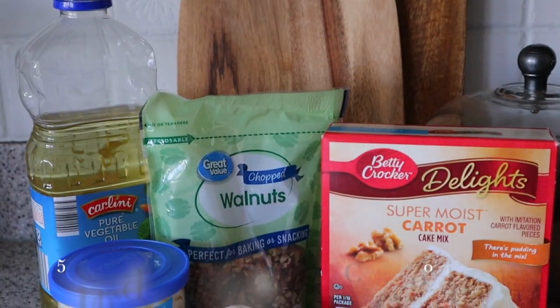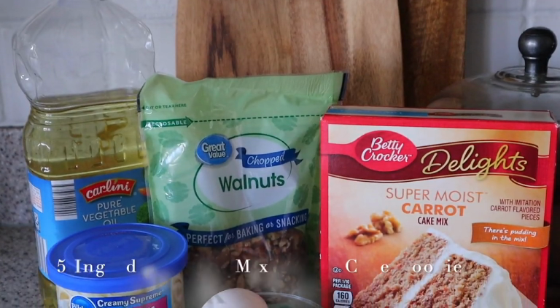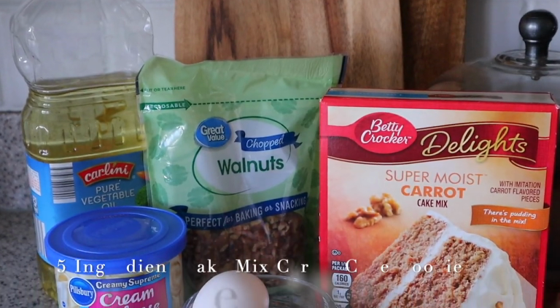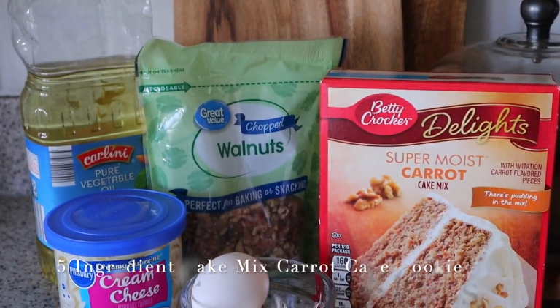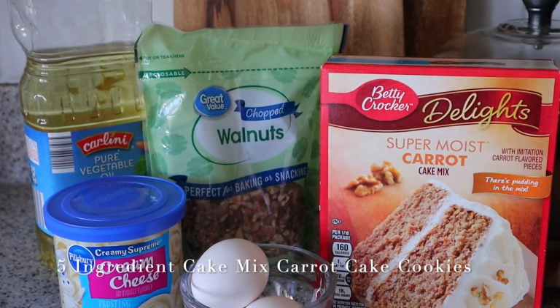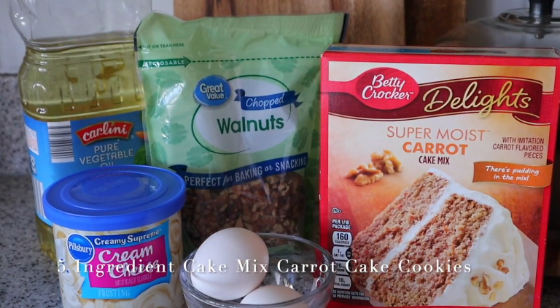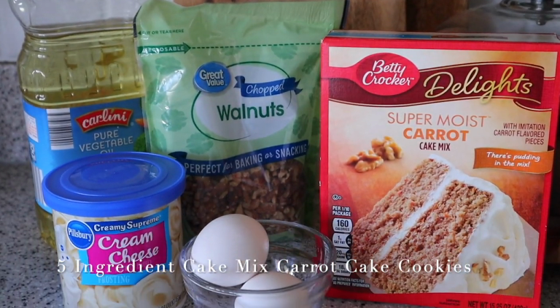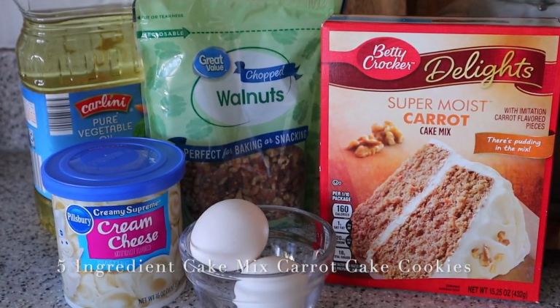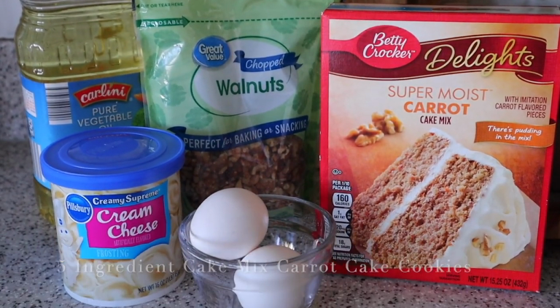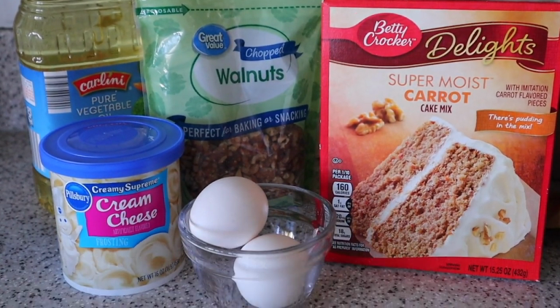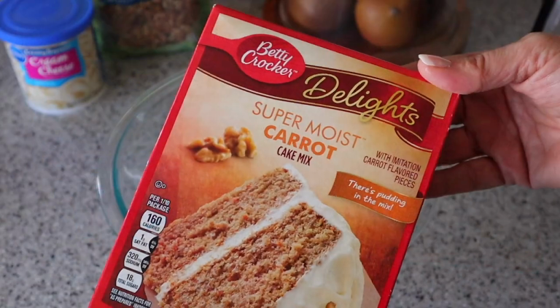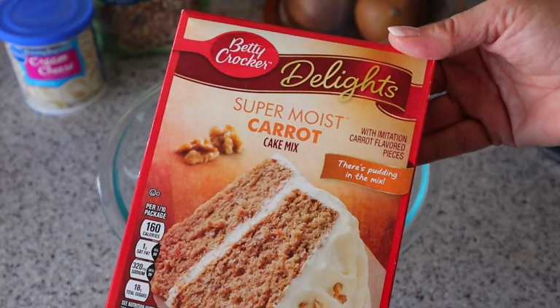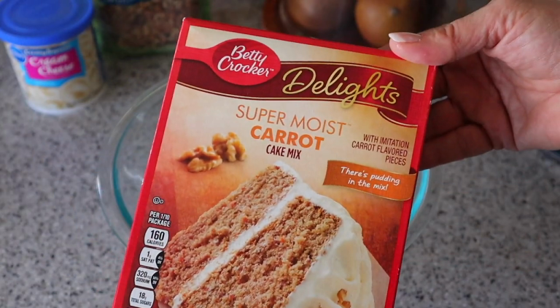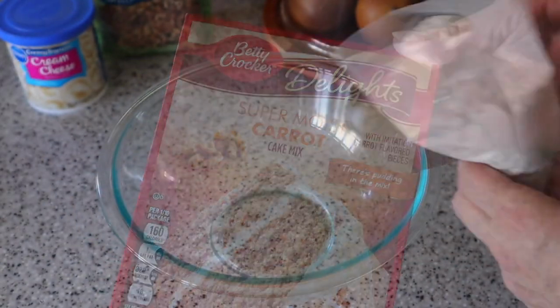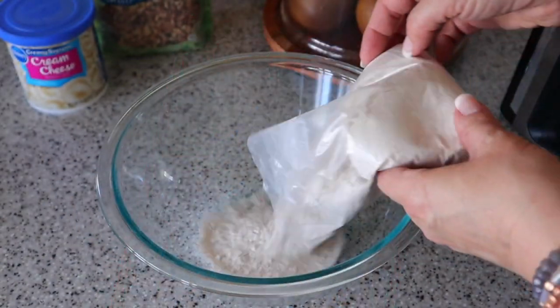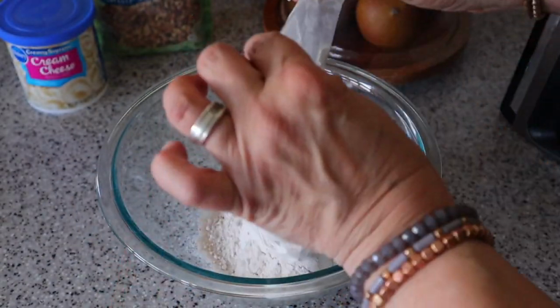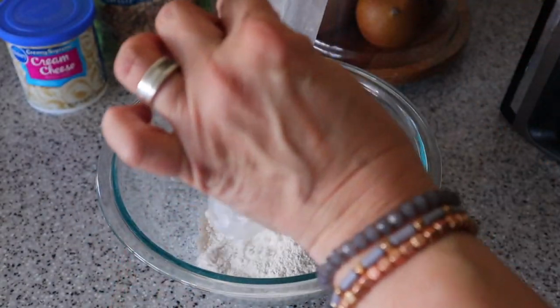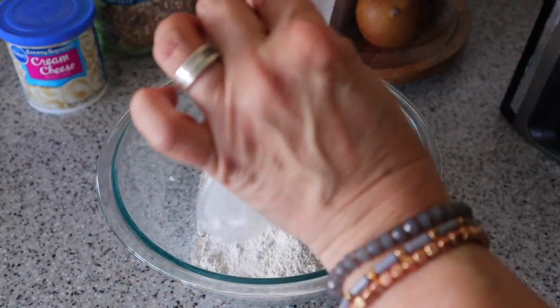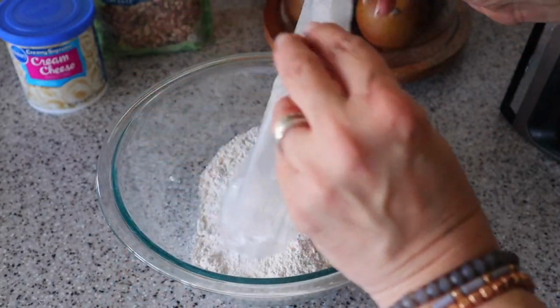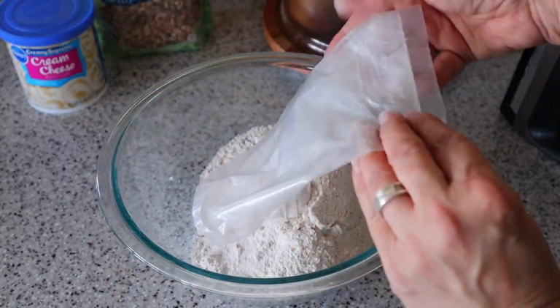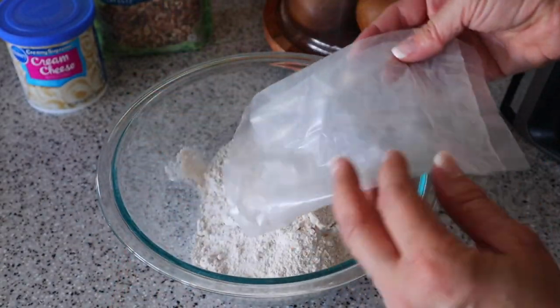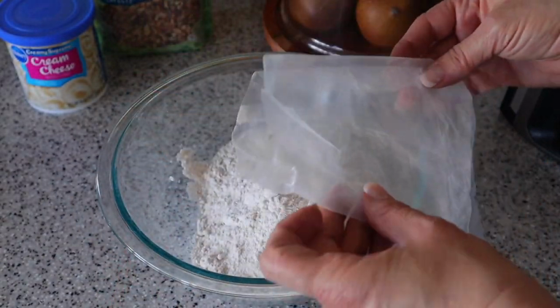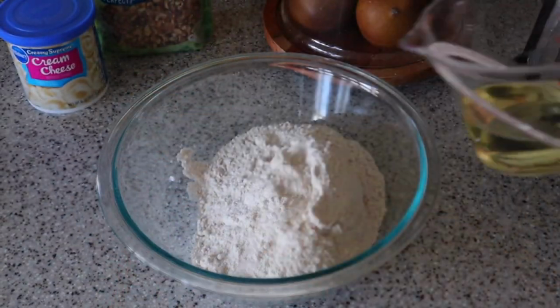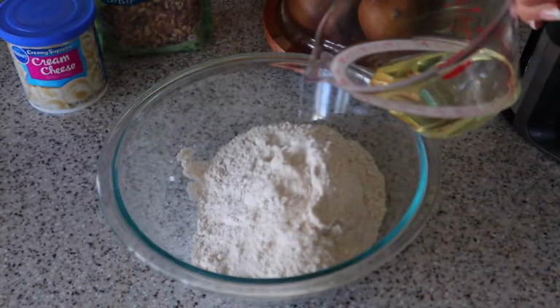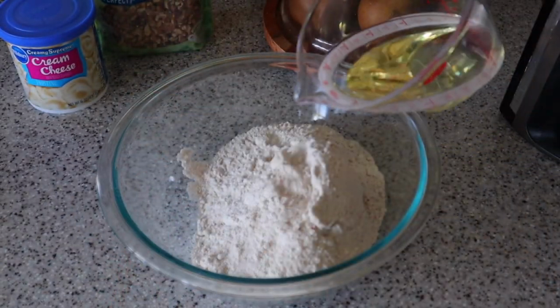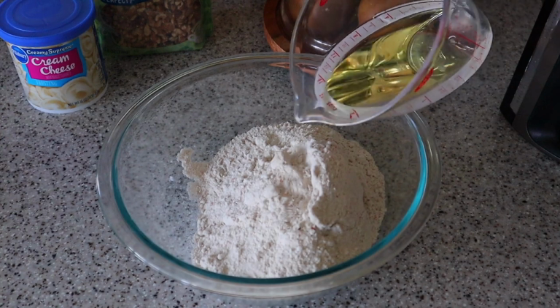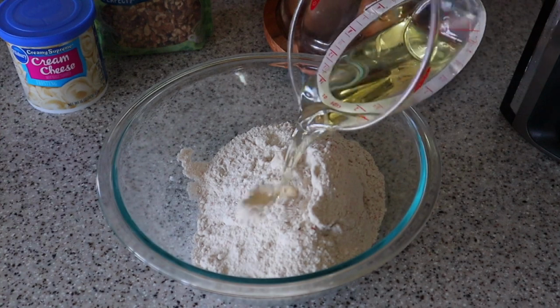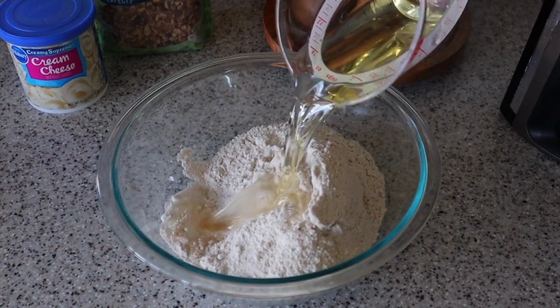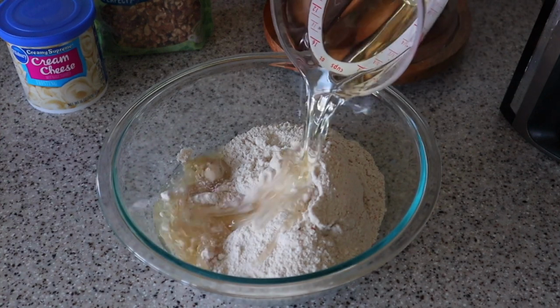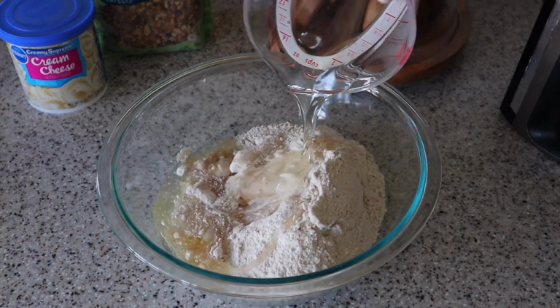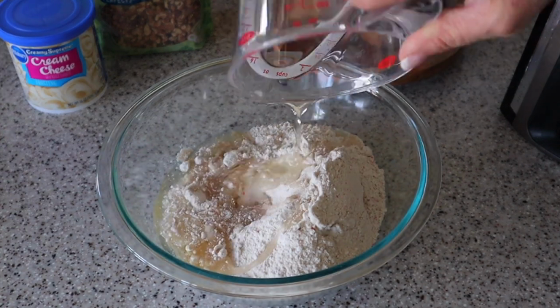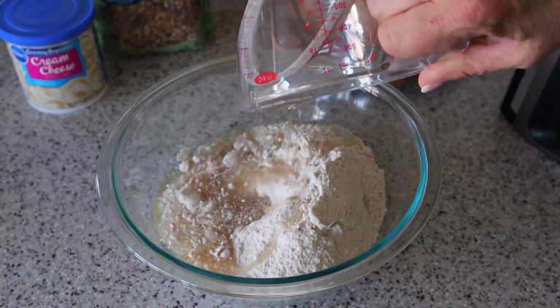Next up is Cake Mix Carrot Cake Cookies. You're going to need a box of carrot cake mix, a half cup of vegetable oil, two large eggs, a container of cream cheese frosting, and some chopped walnuts.